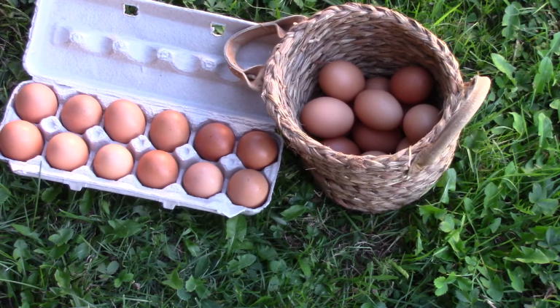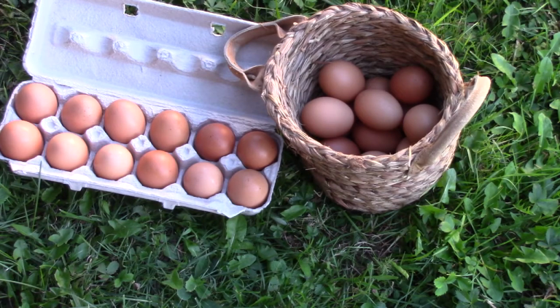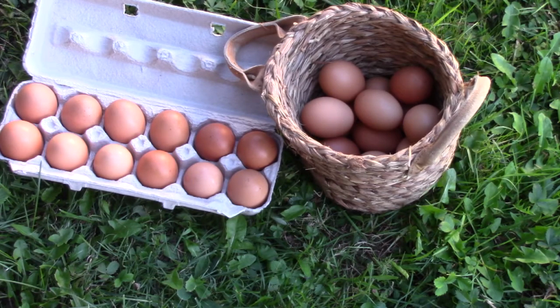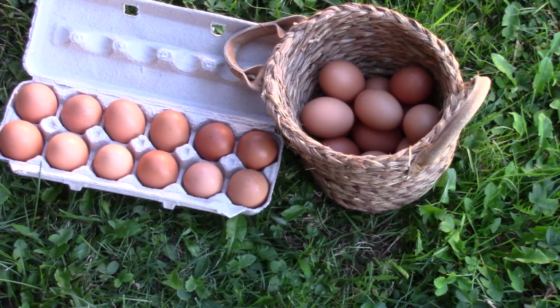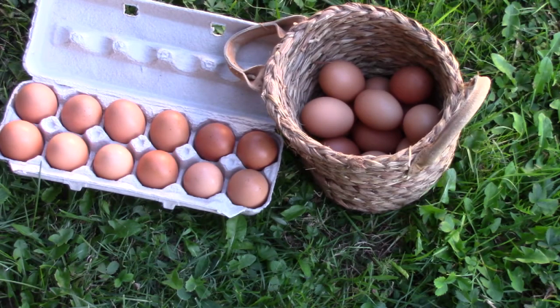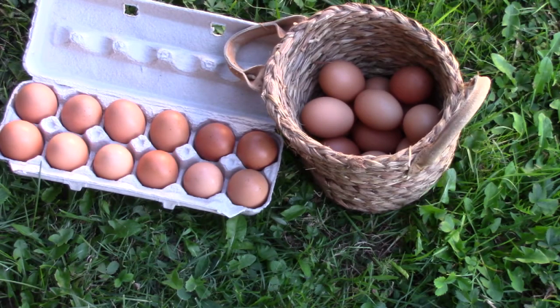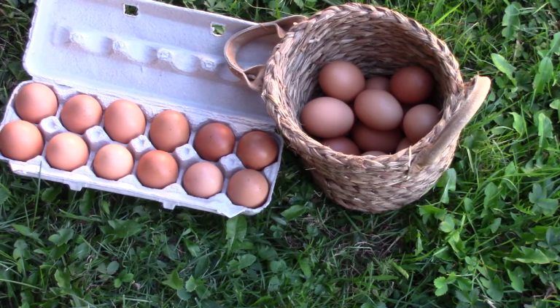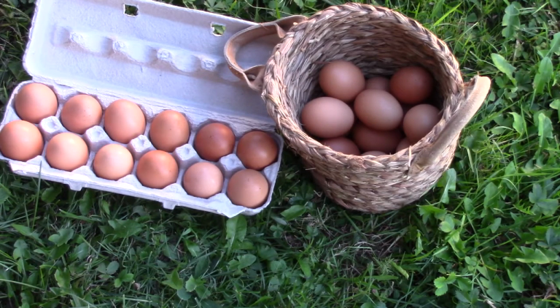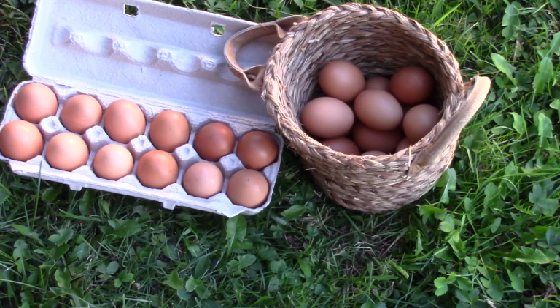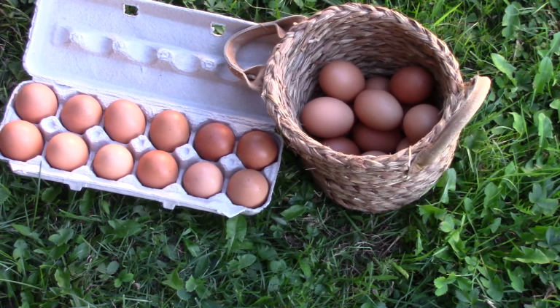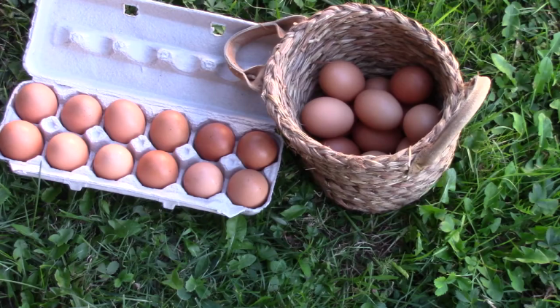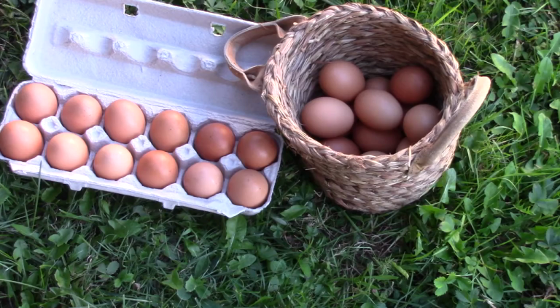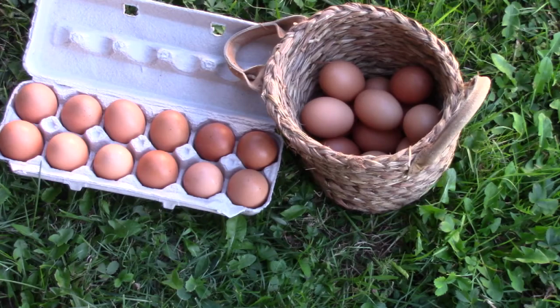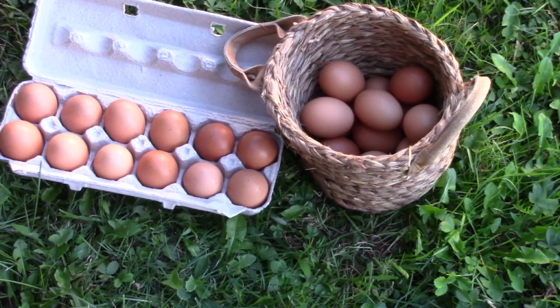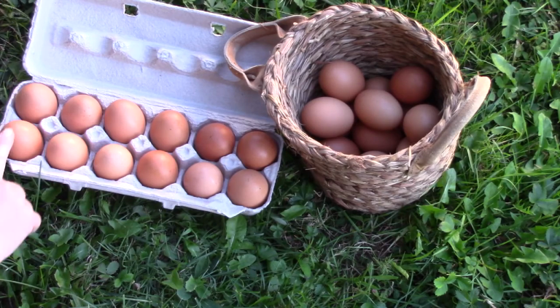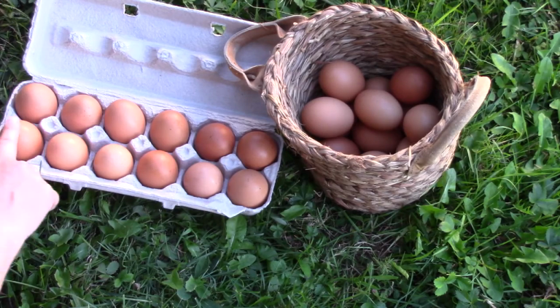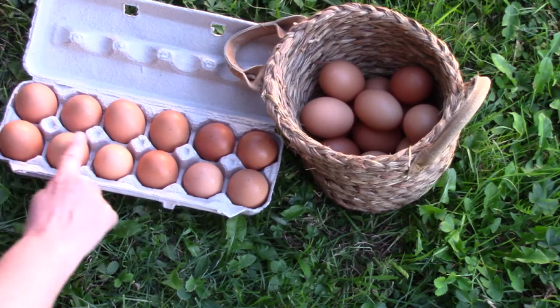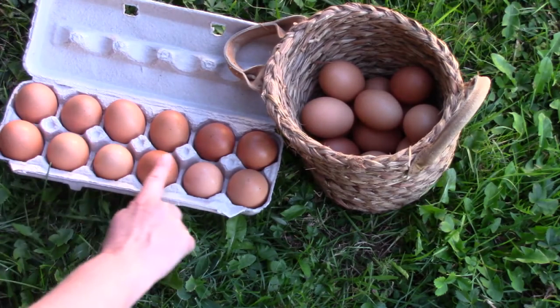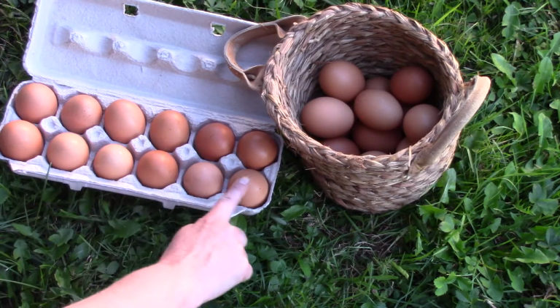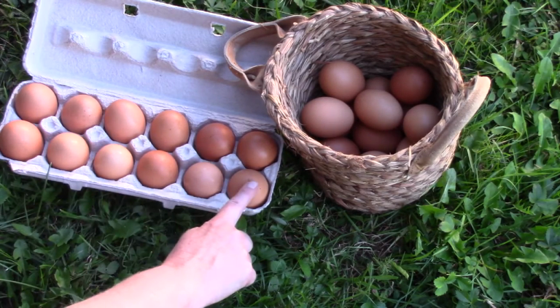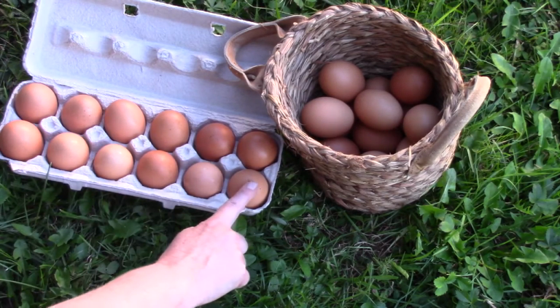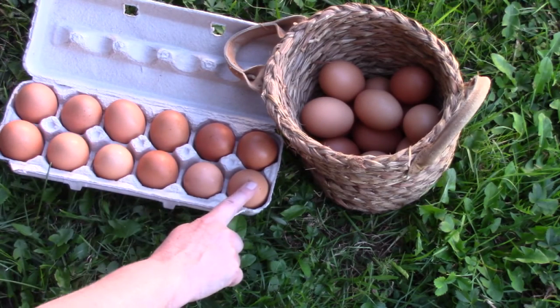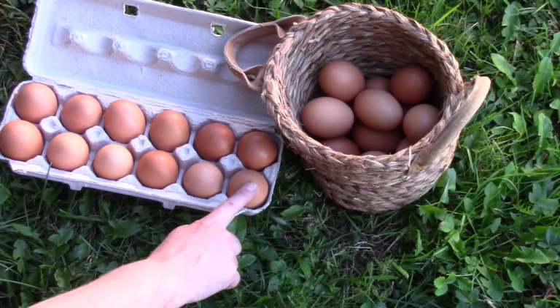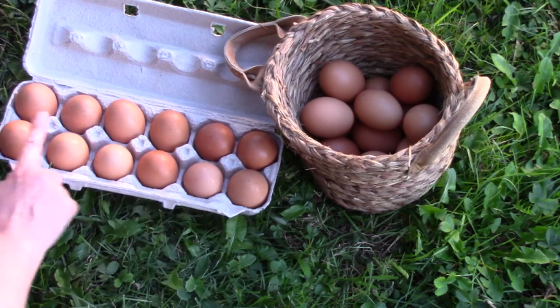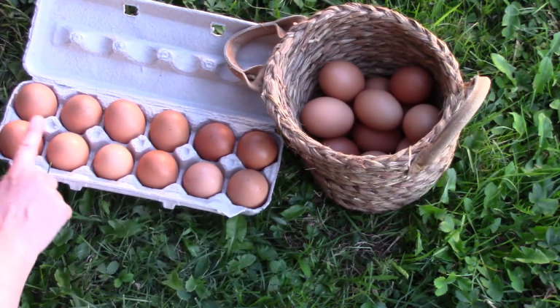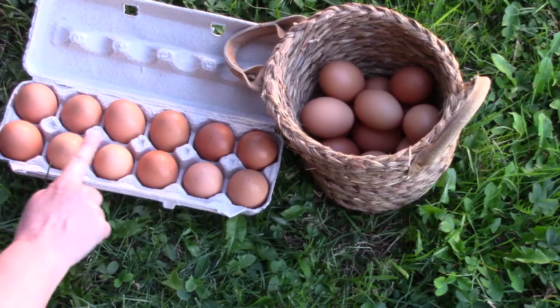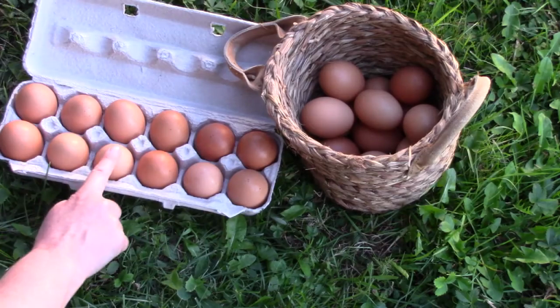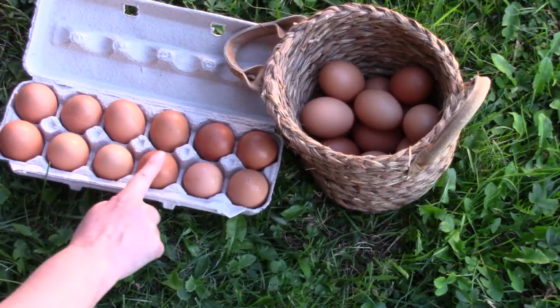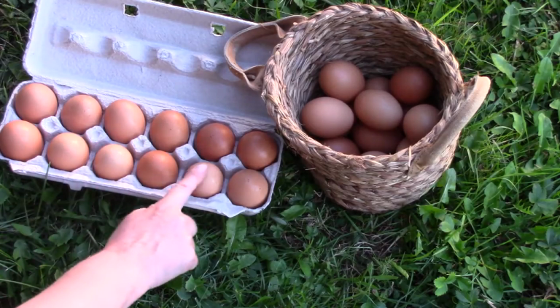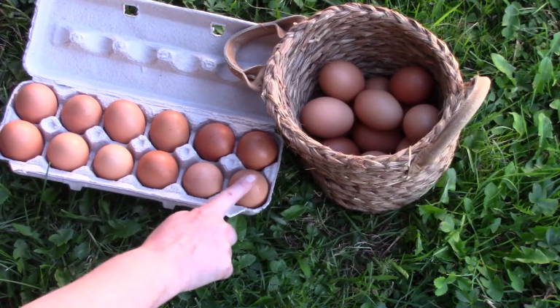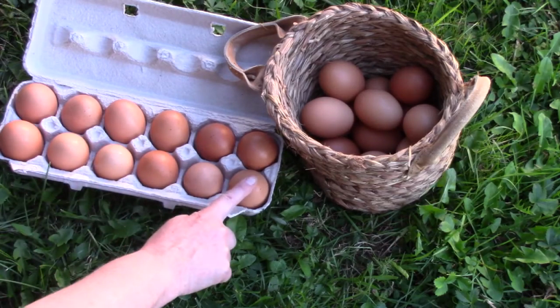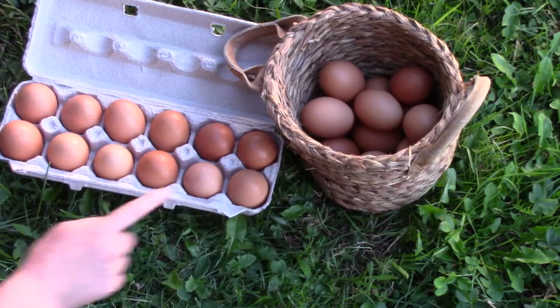Do you remember how many is half a dozen? That's right! Six — one, two, three, four, five, six.